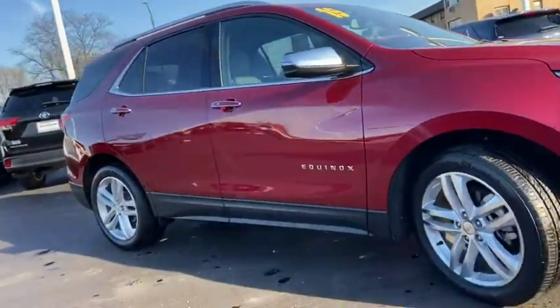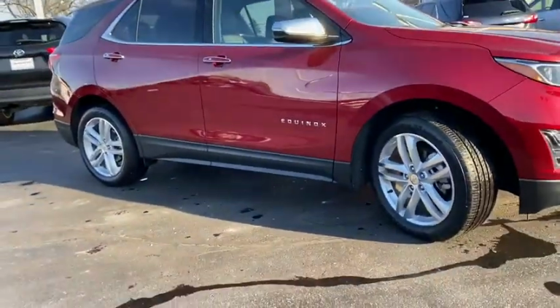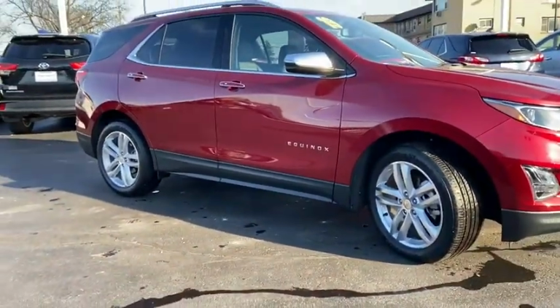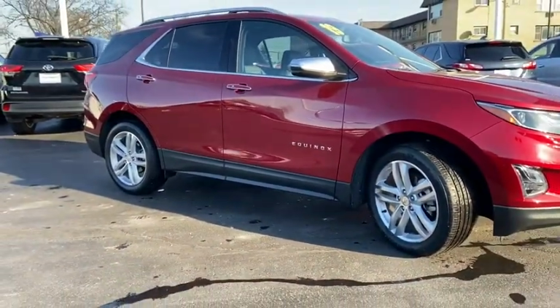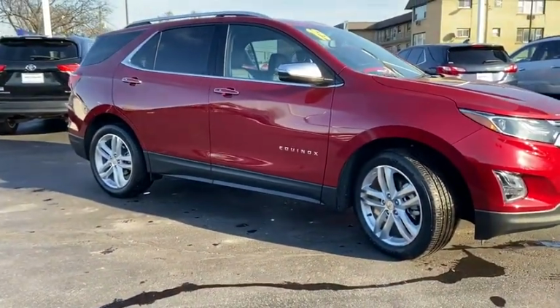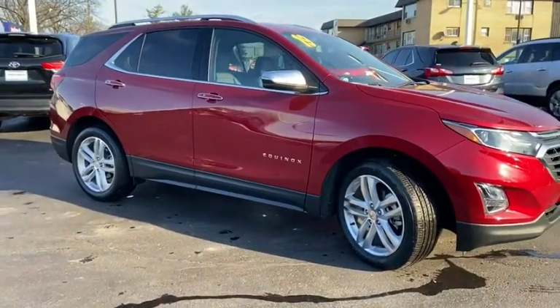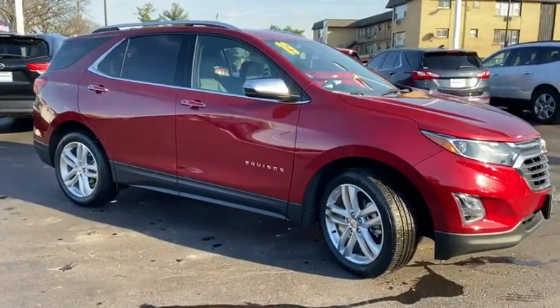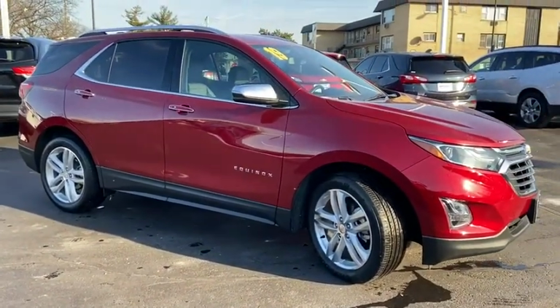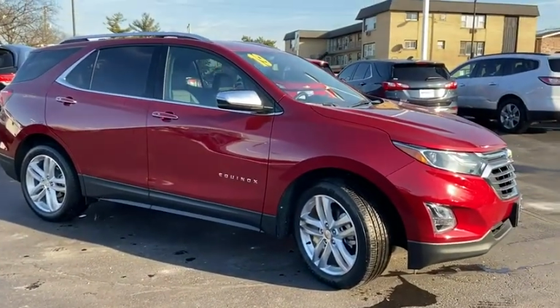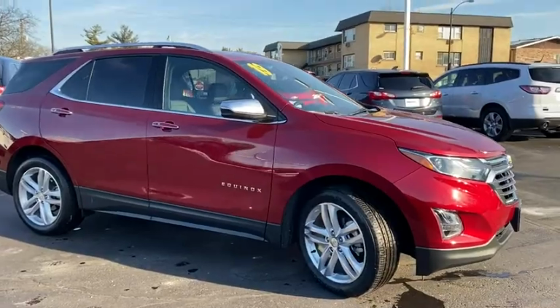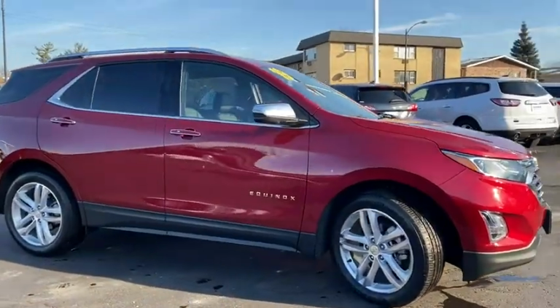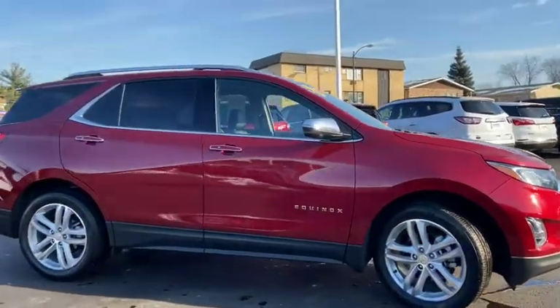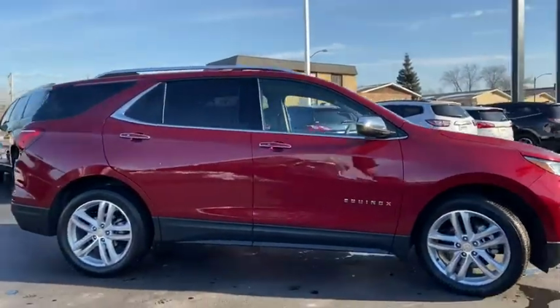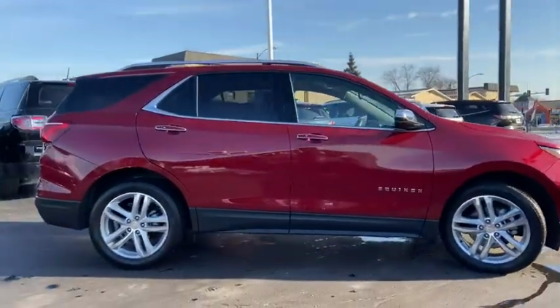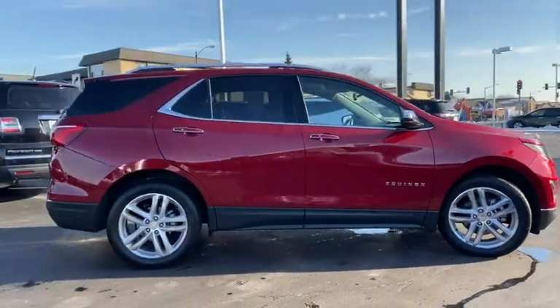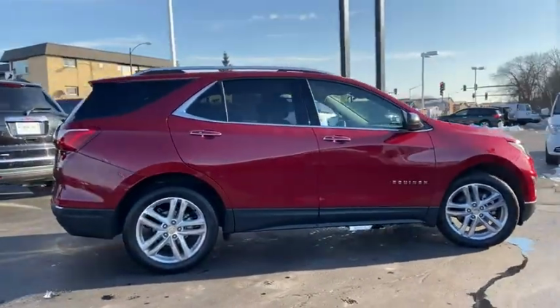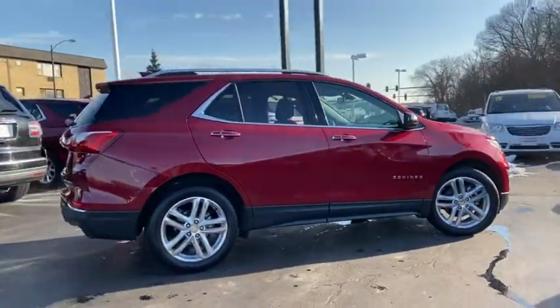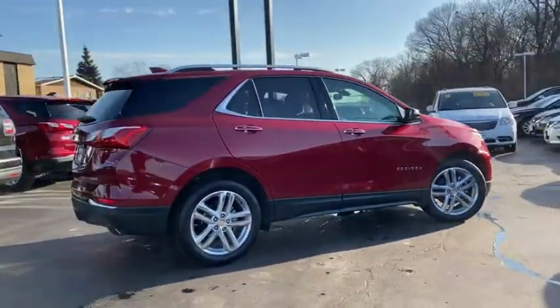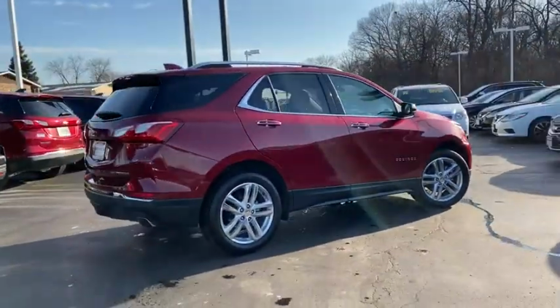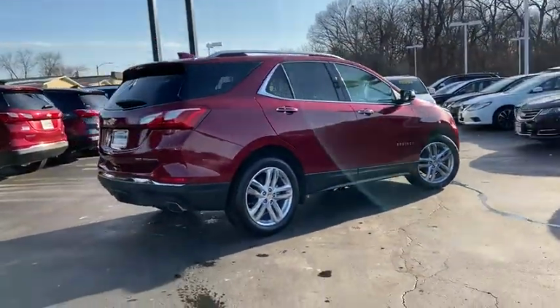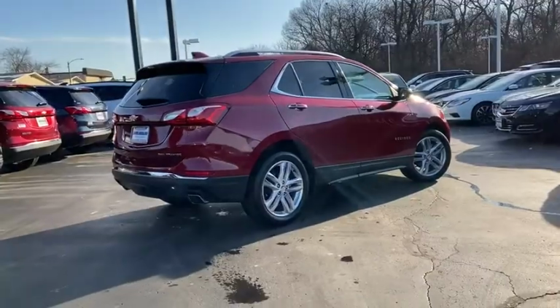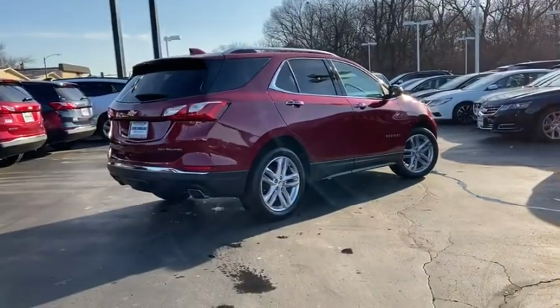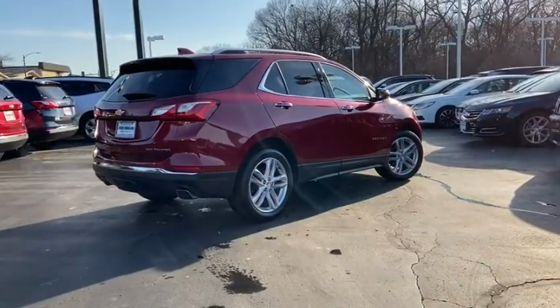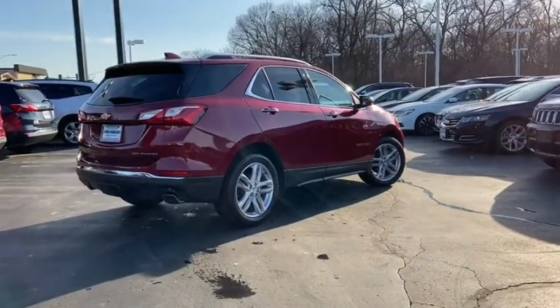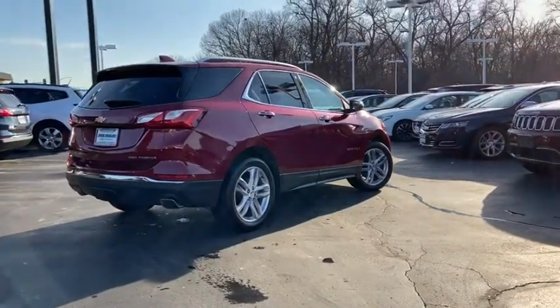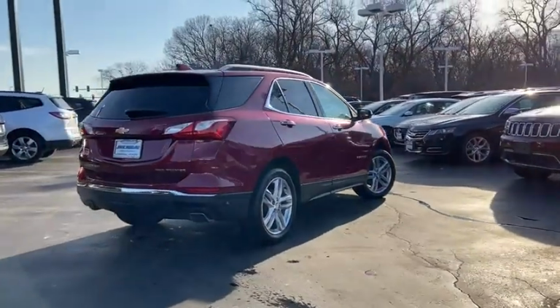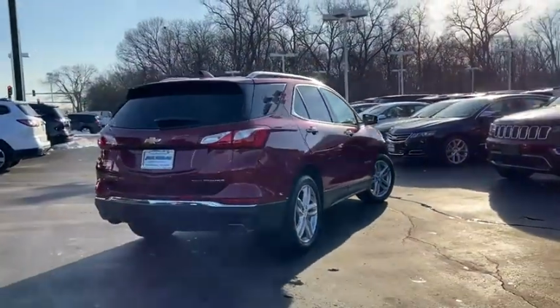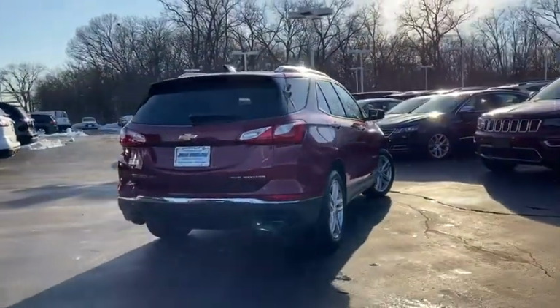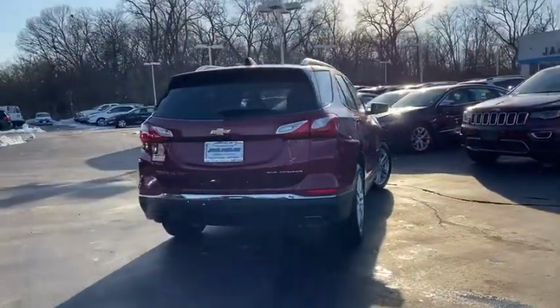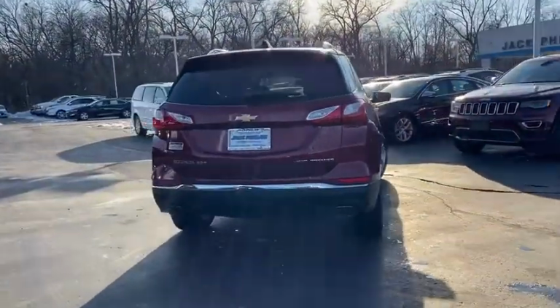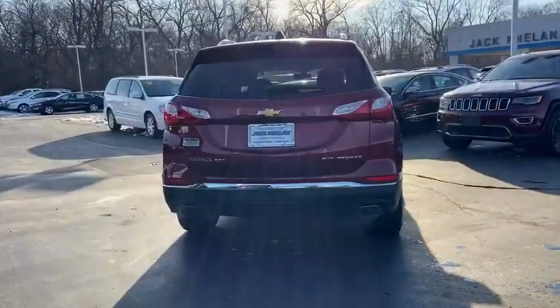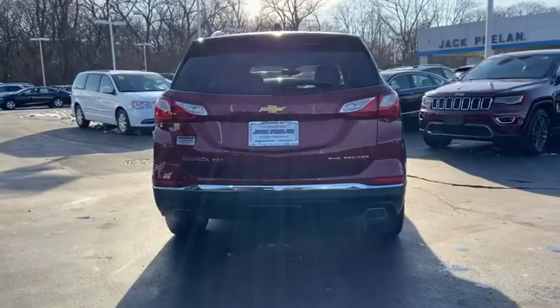Here are some of this vehicle's great options: all-wheel drive, anti-lock braking system, traction control, Bluetooth wireless data, hands-free phone, Homelink garage door opener, cruise control, floor mats, rear defrost, and hands-free communication.